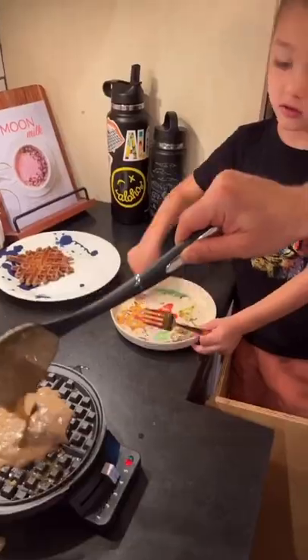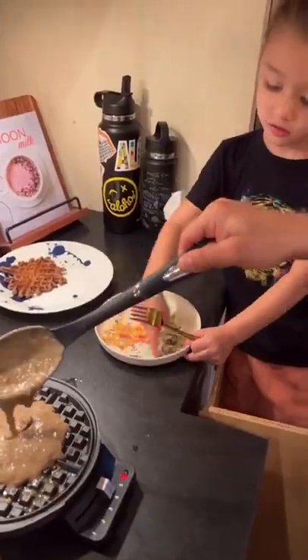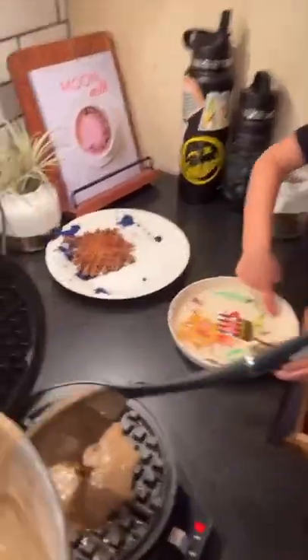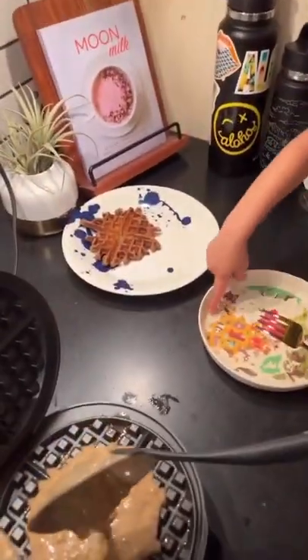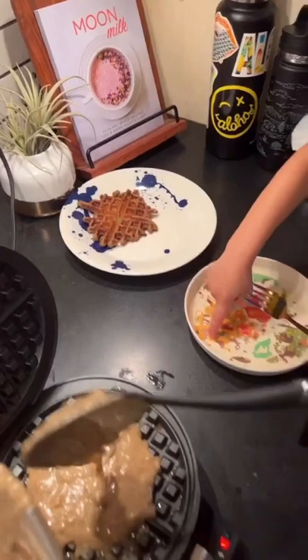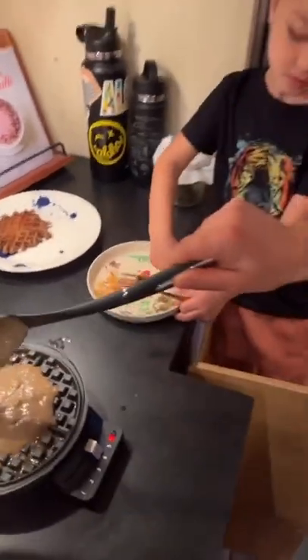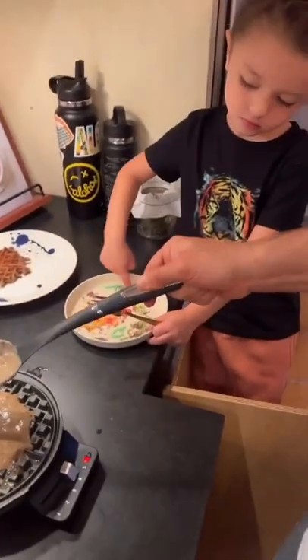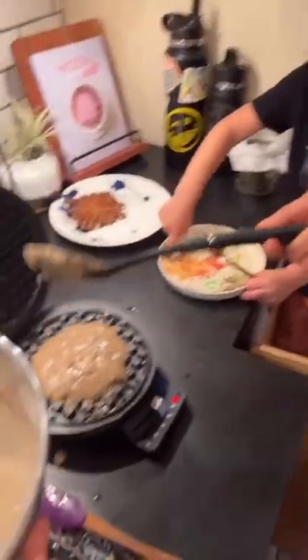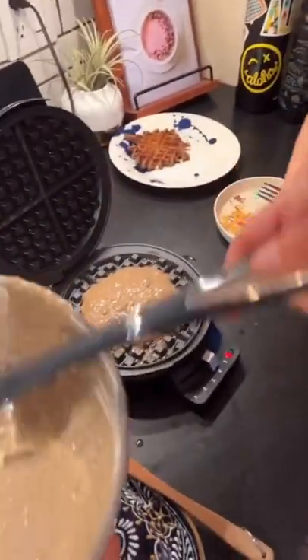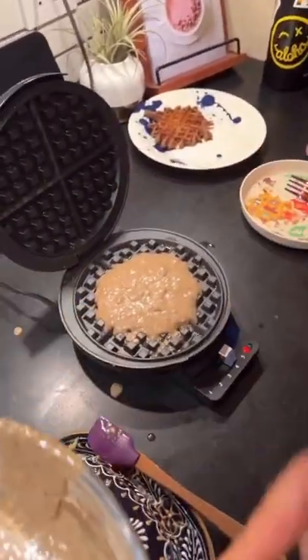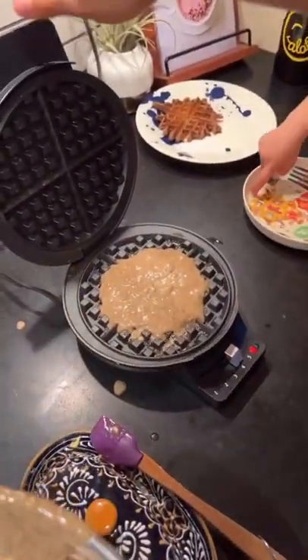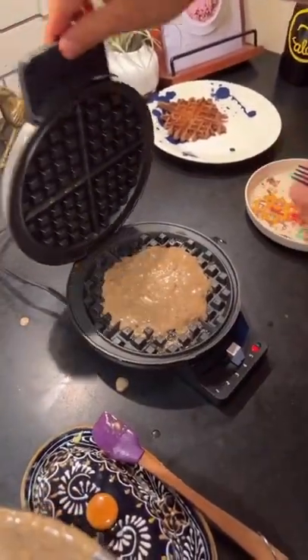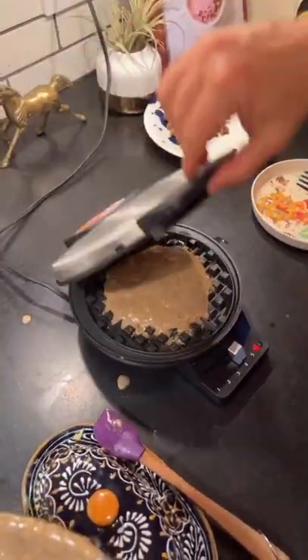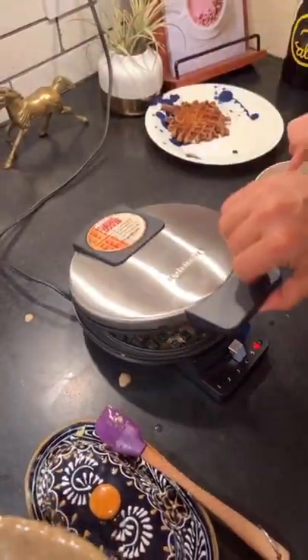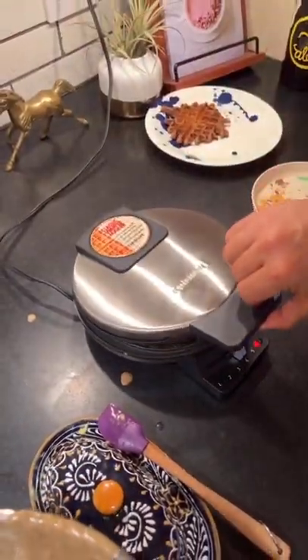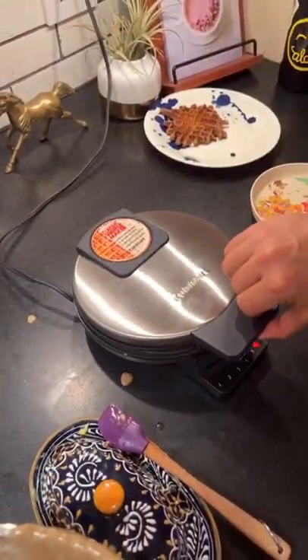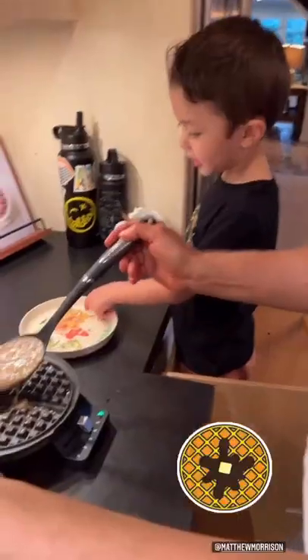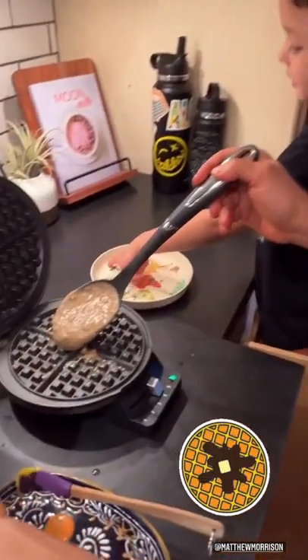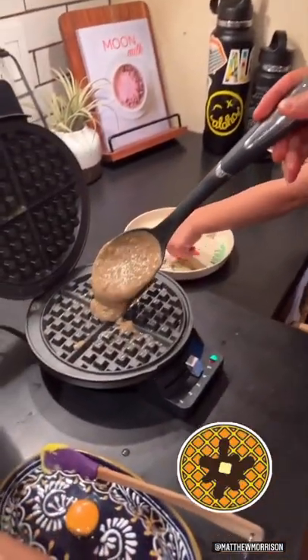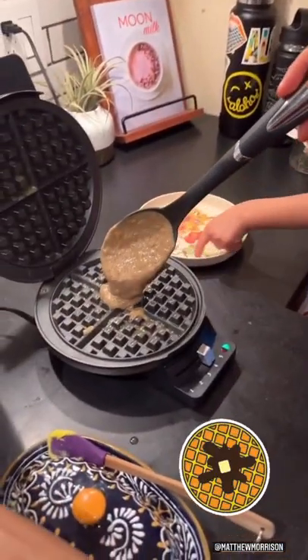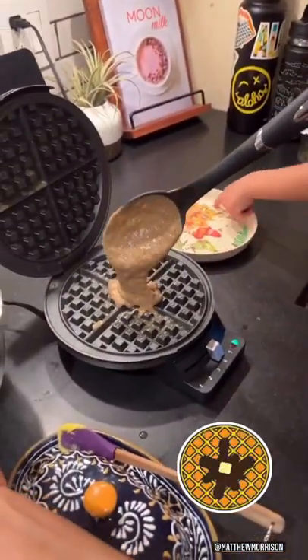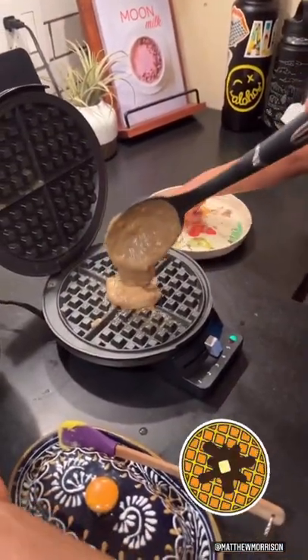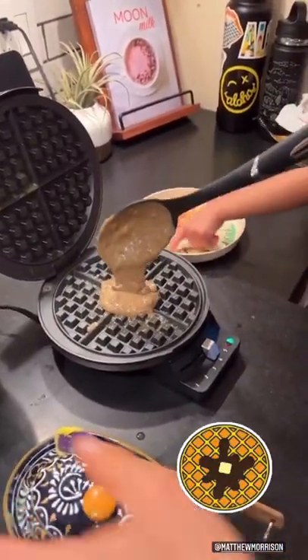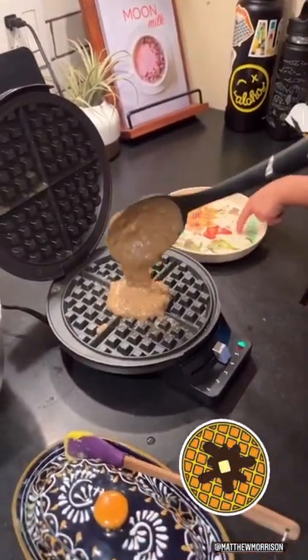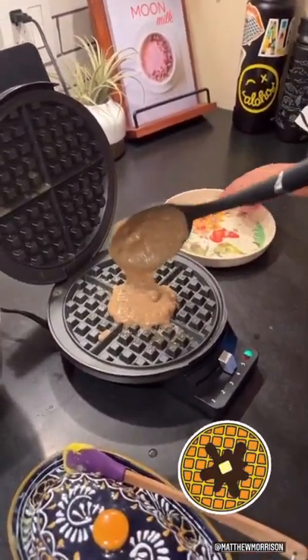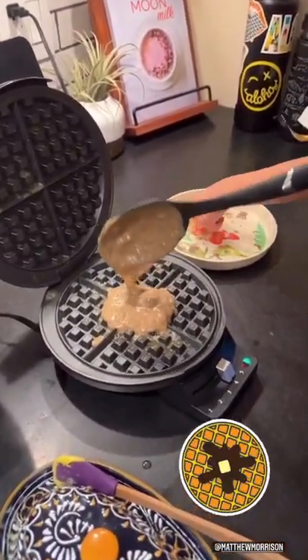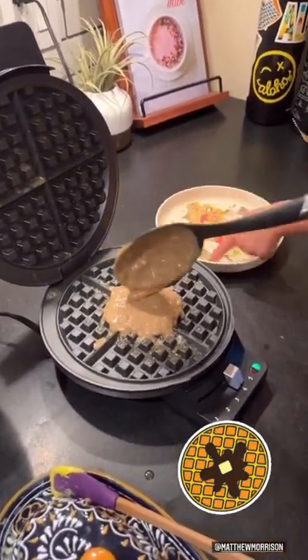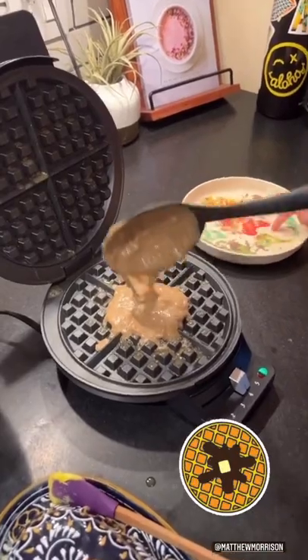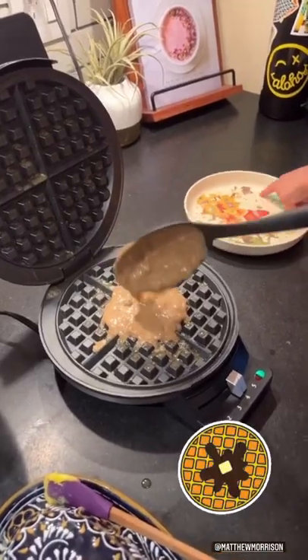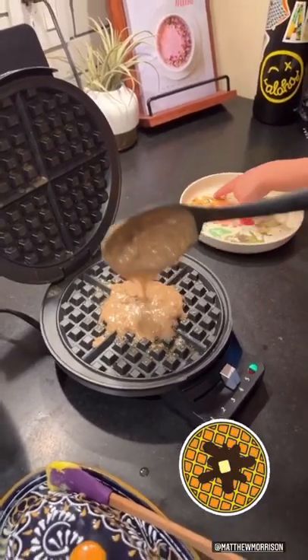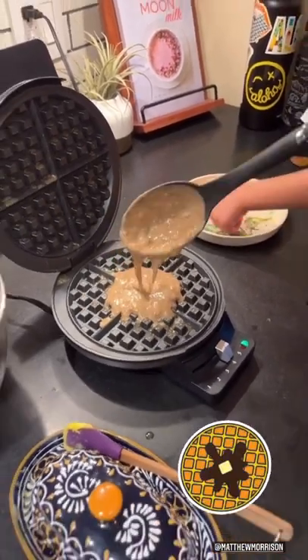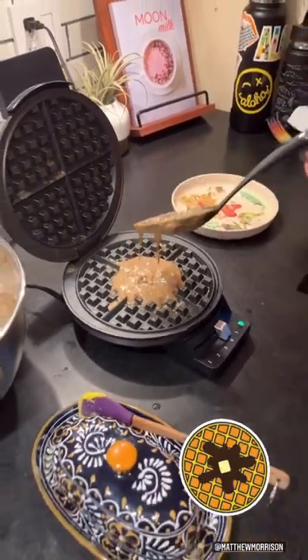So the first one was unsuccessful as far as size, so now we're going in. We're going in. That one's going to be it right there, right there in the center. You're as big as the plate? Yeah. Oh my gosh. As big as the plate, bud.